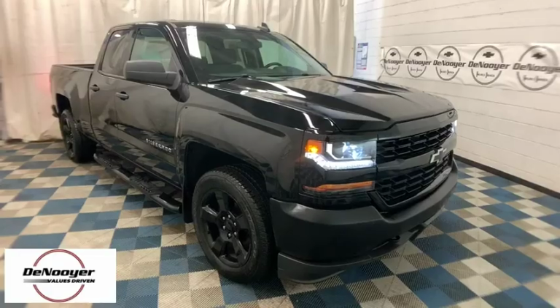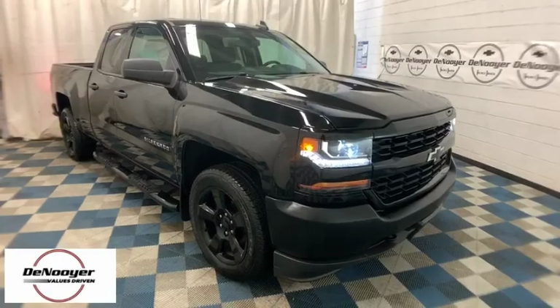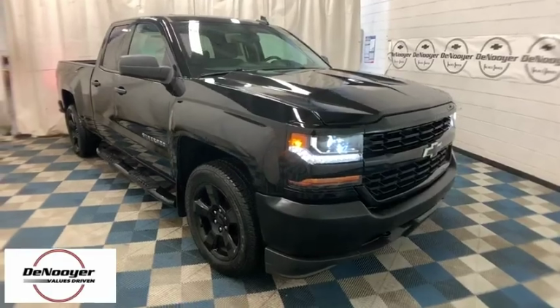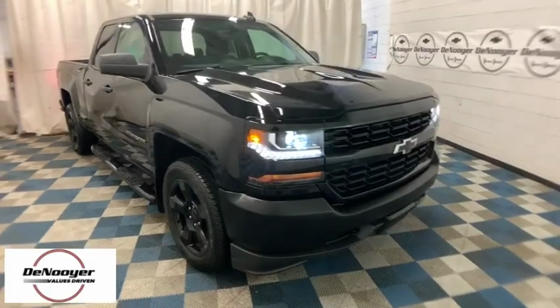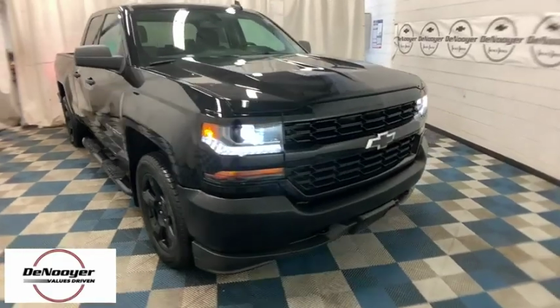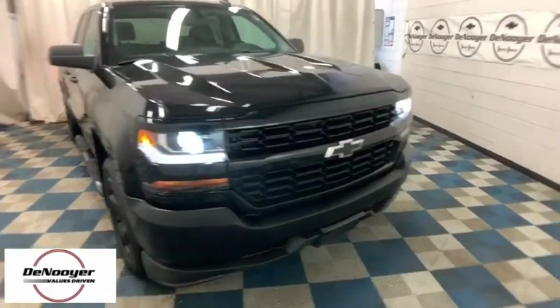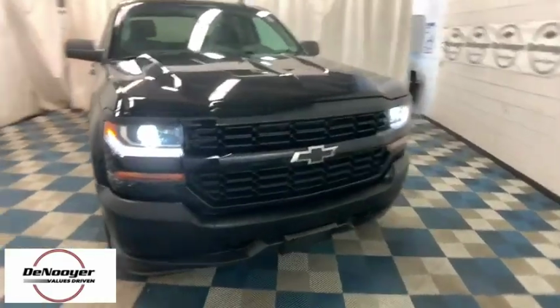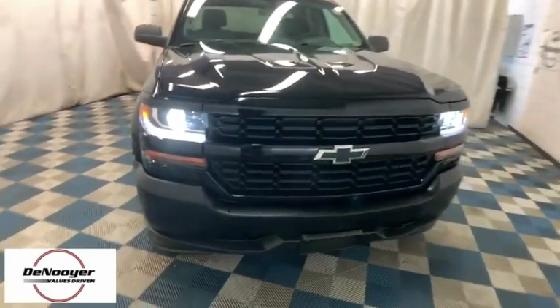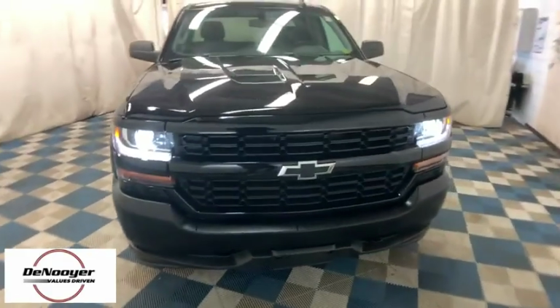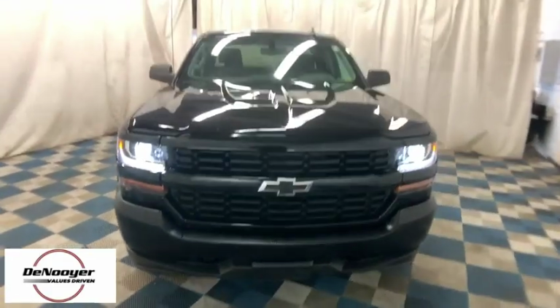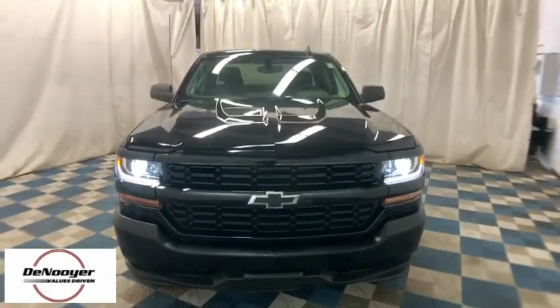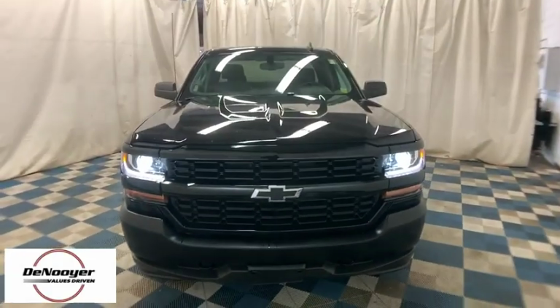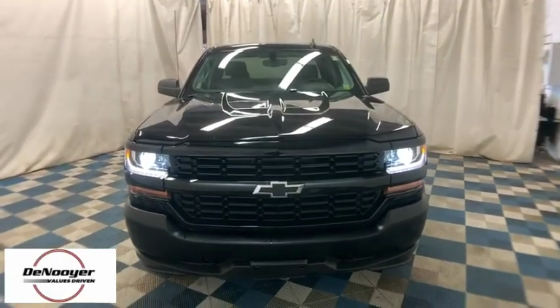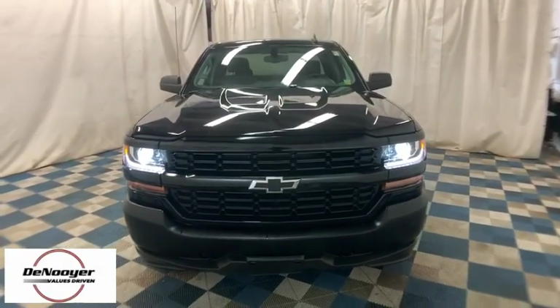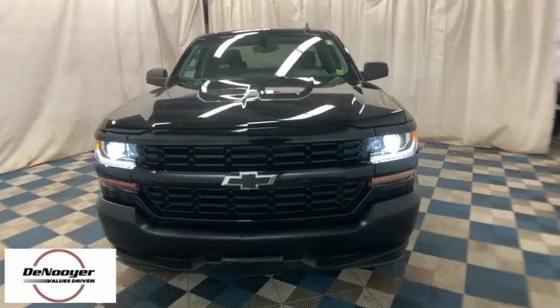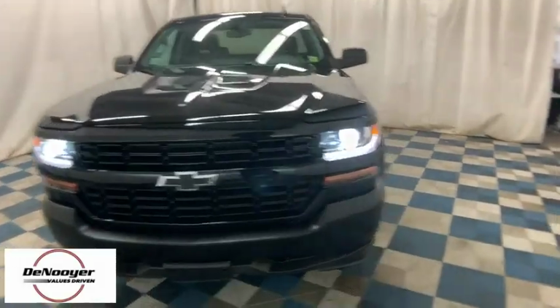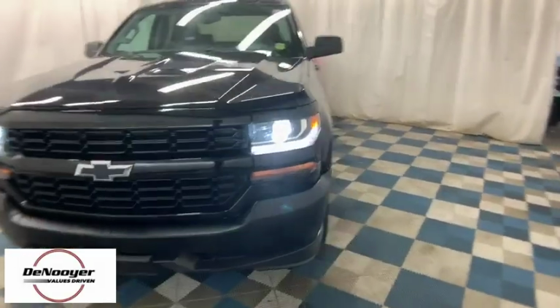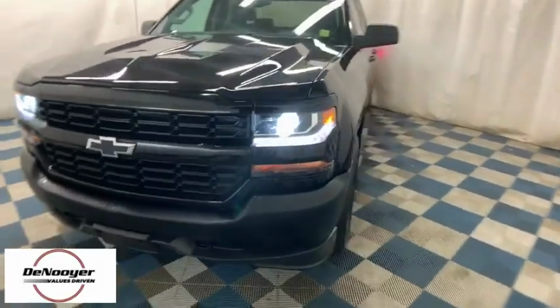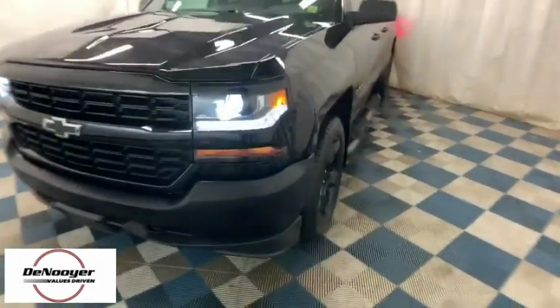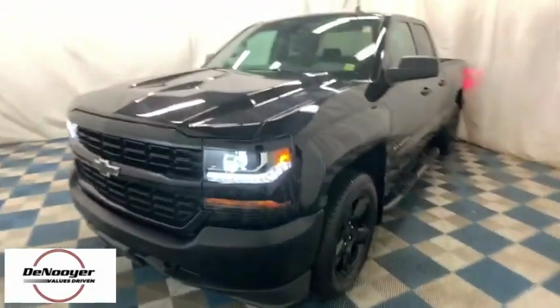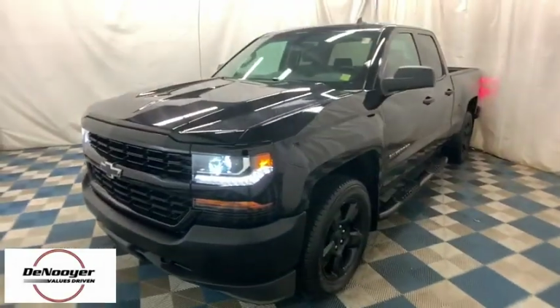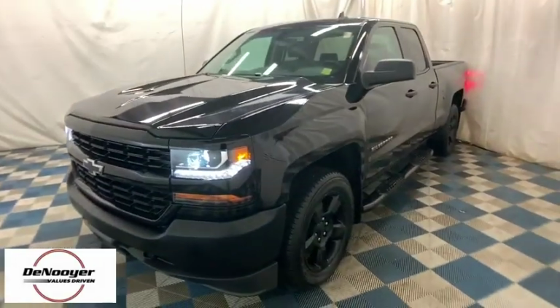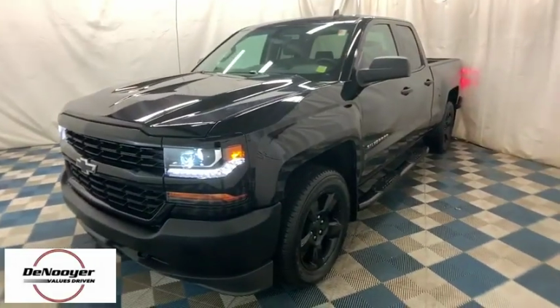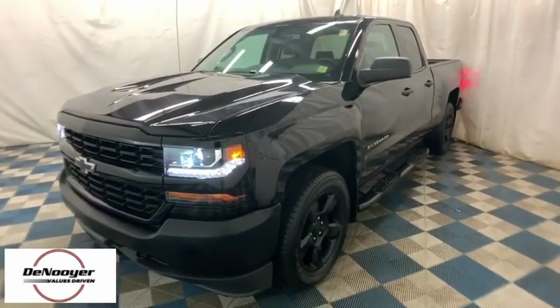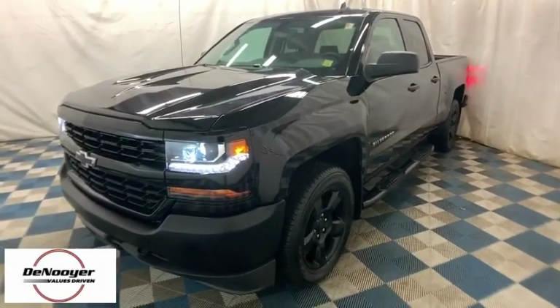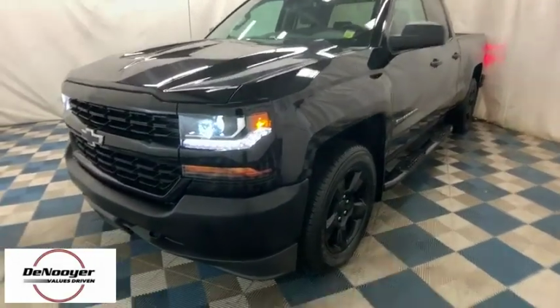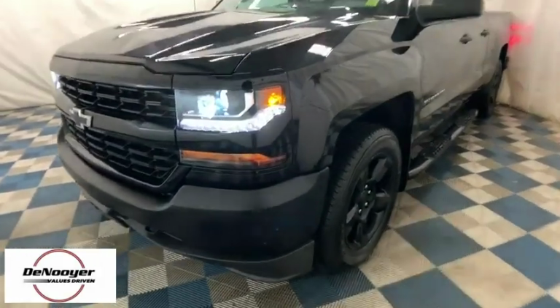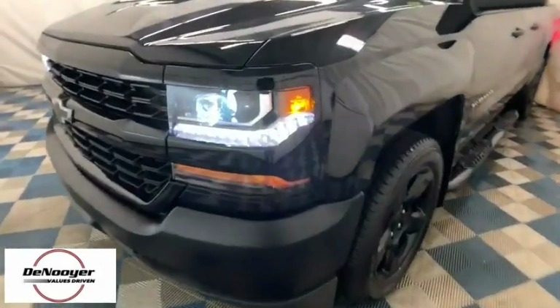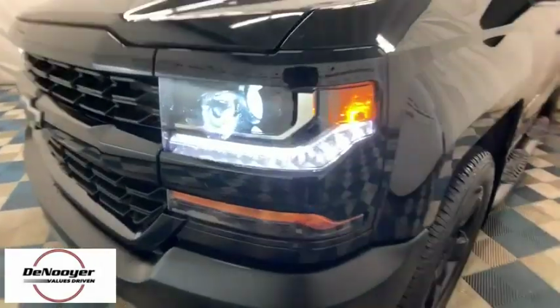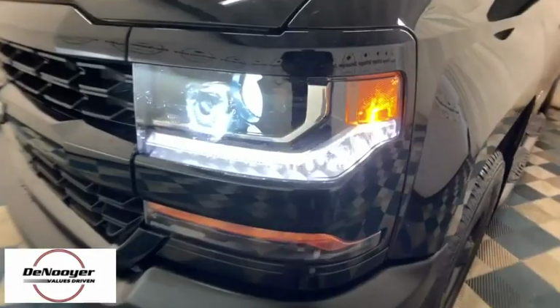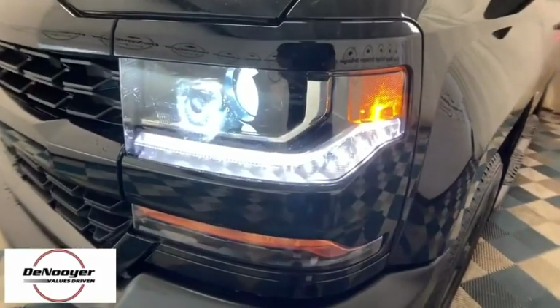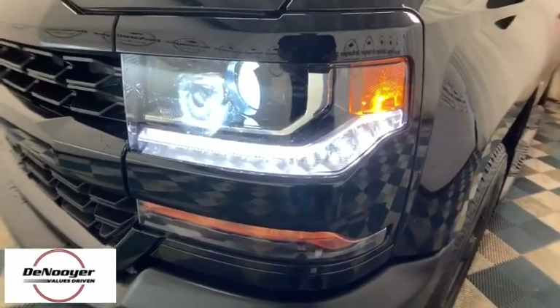We are pleased to show you the 2016 Chevrolet Silverado 1500. The Chevy Silverado 1500 is the perfect combination of functionality, reliability, and technology.